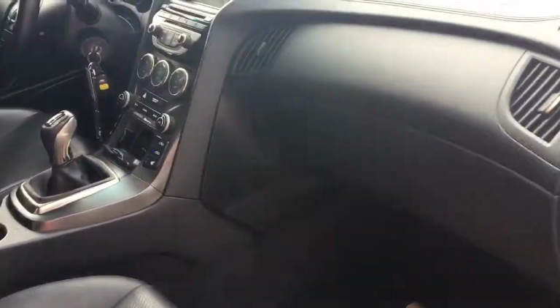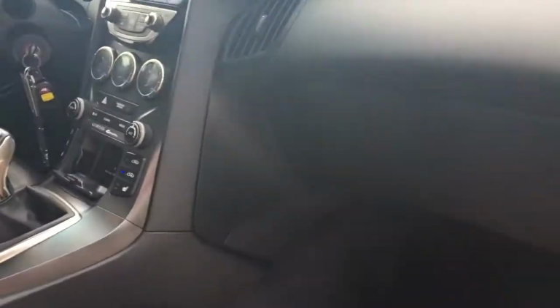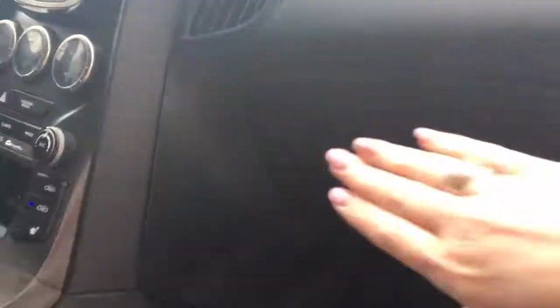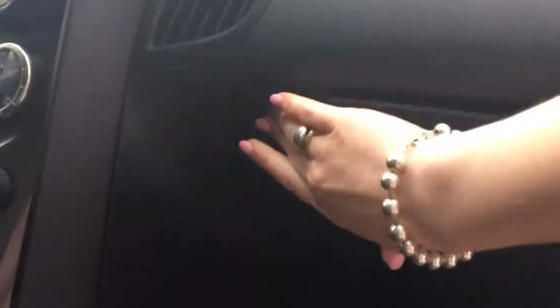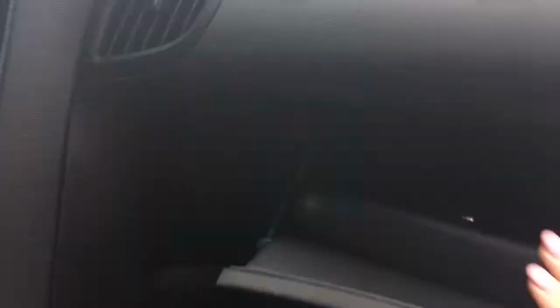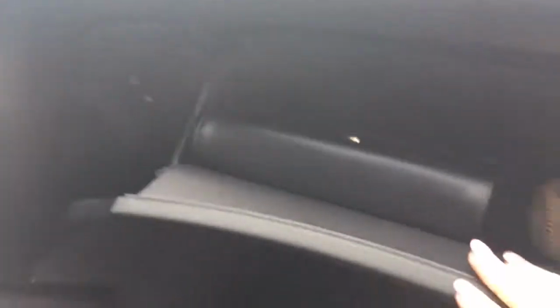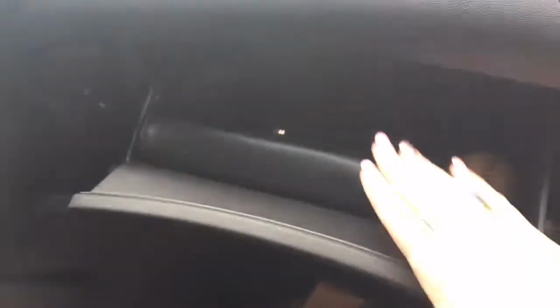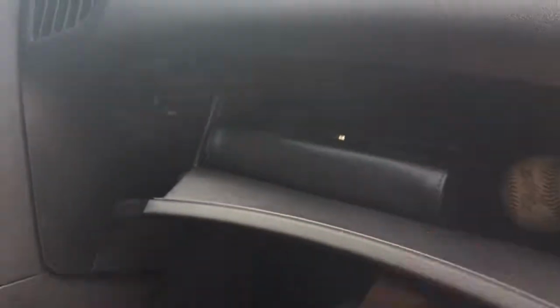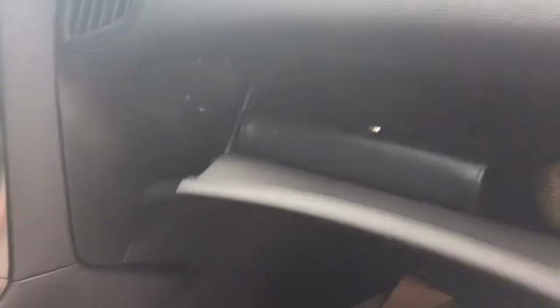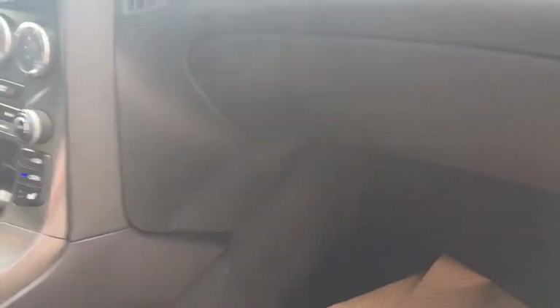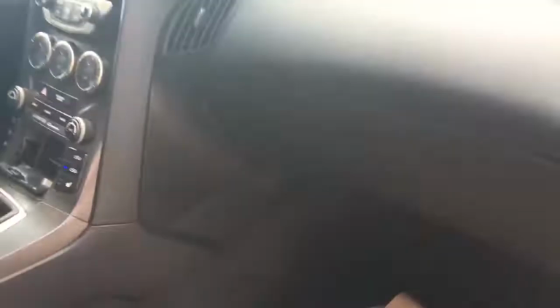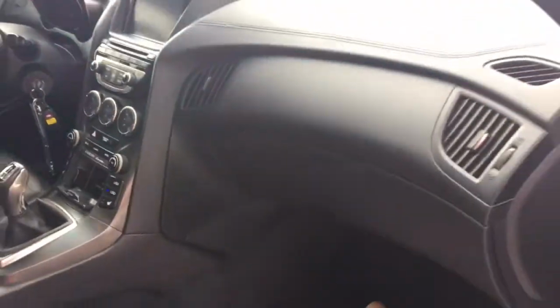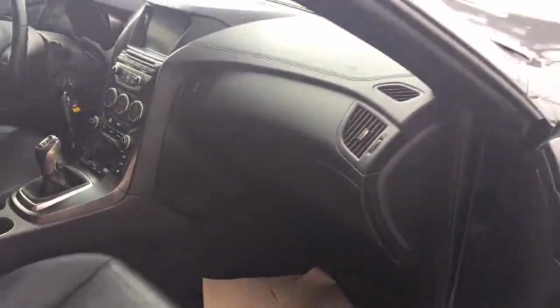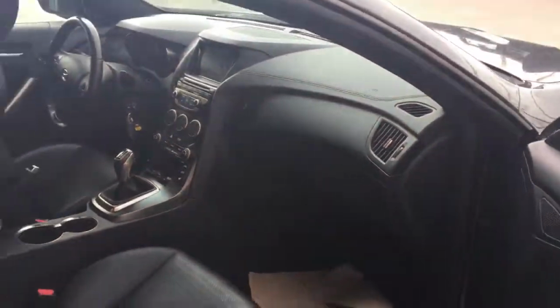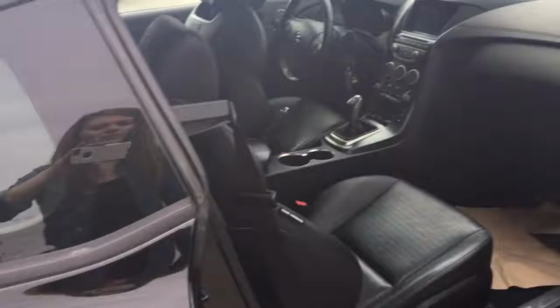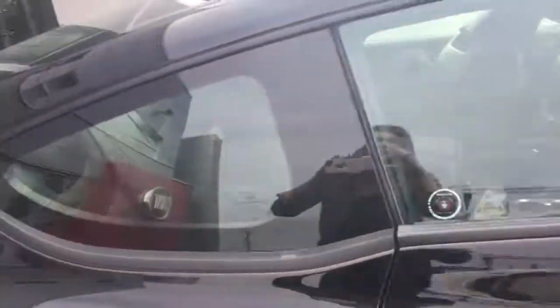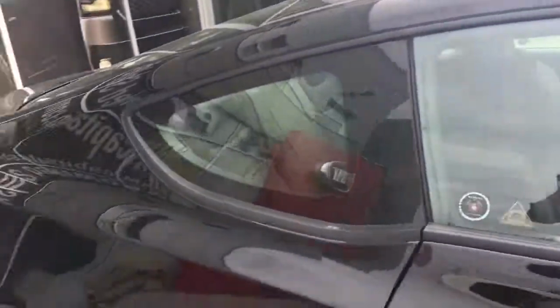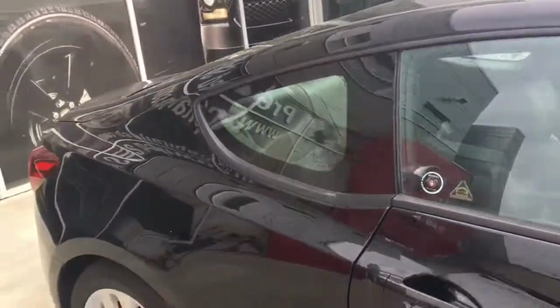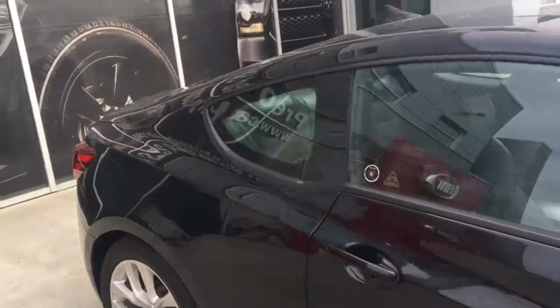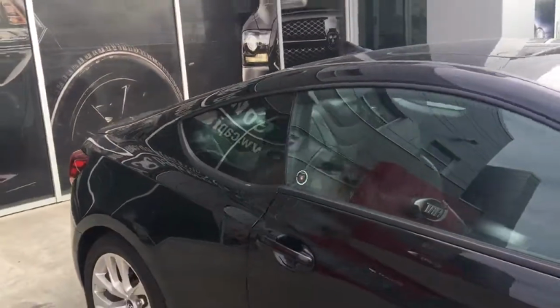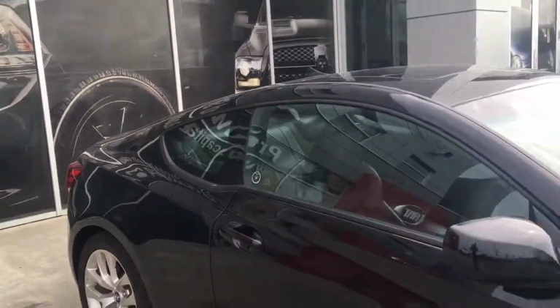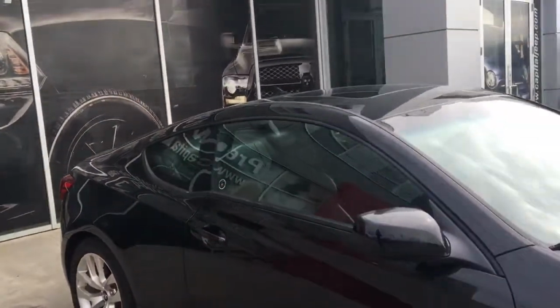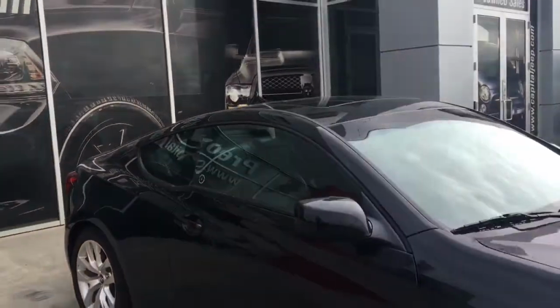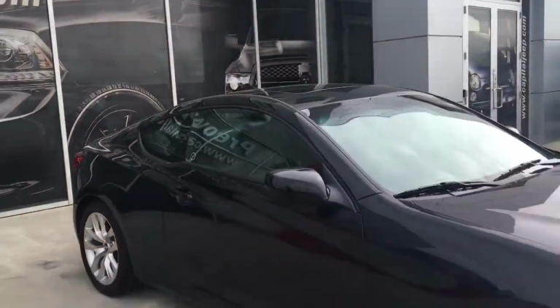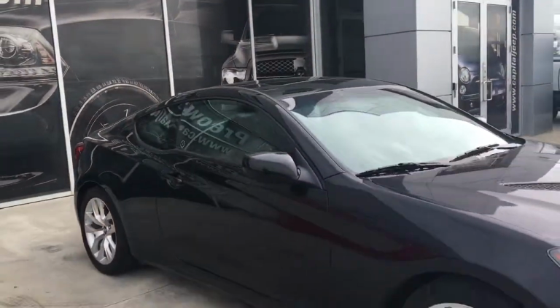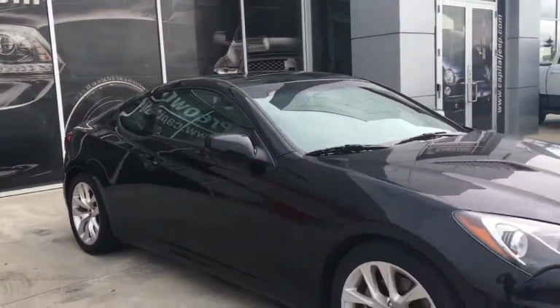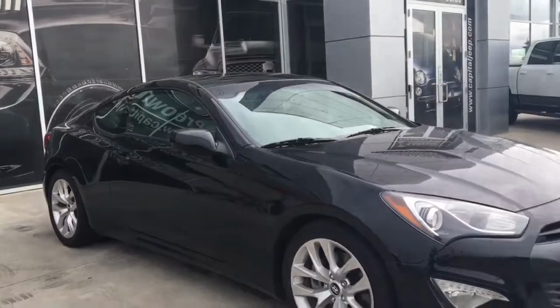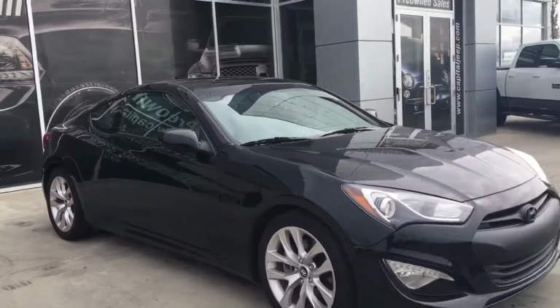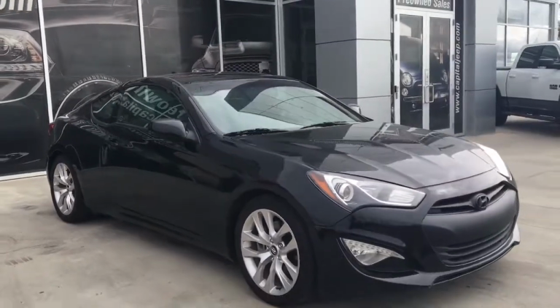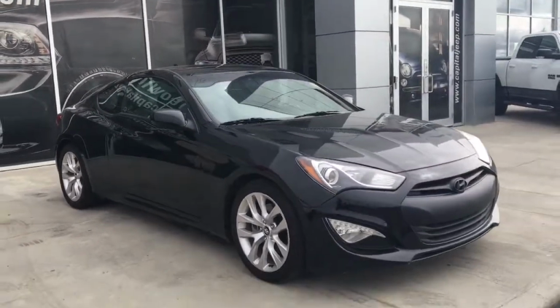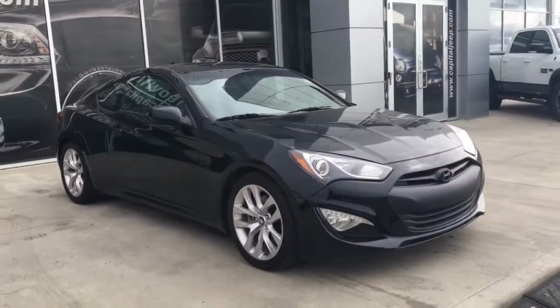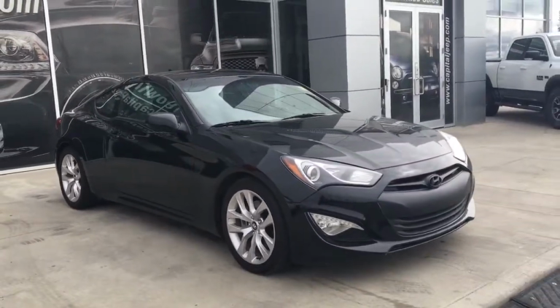And your glove compartment with your owner's manual. So if you'd like to take this gorgeous sporty vehicle for a test drive, come on down and see us. Take care.